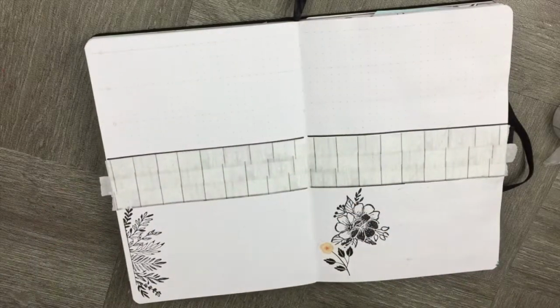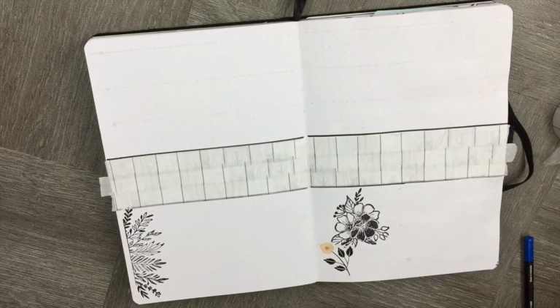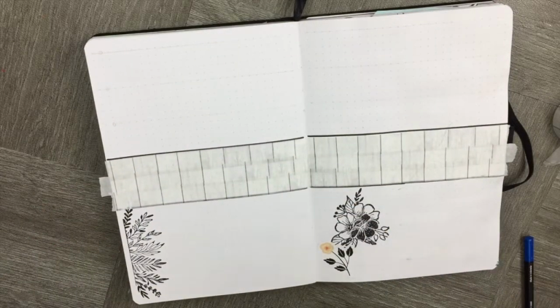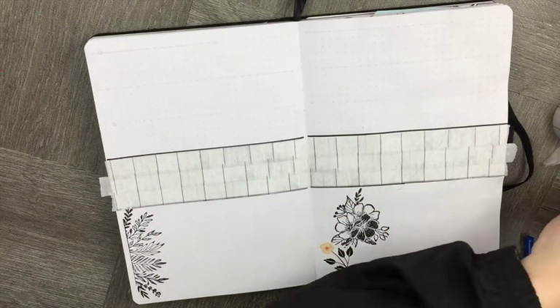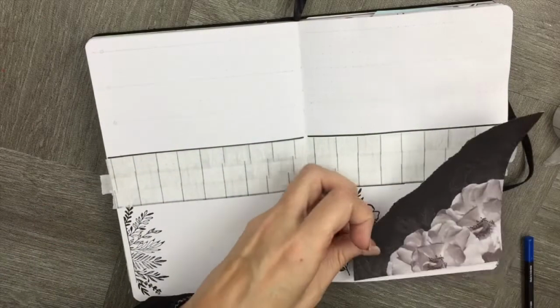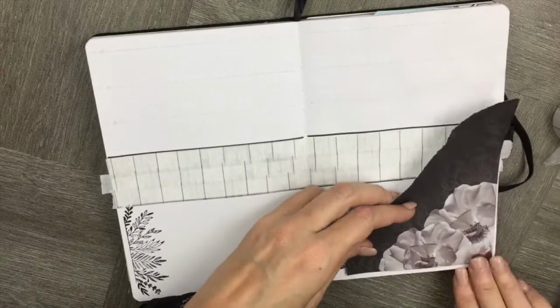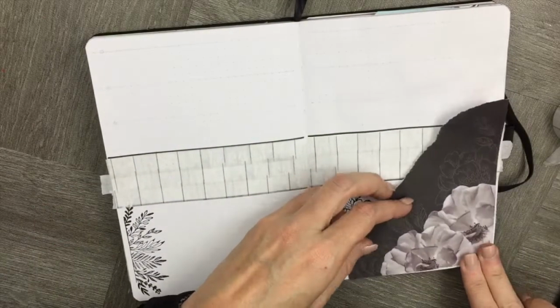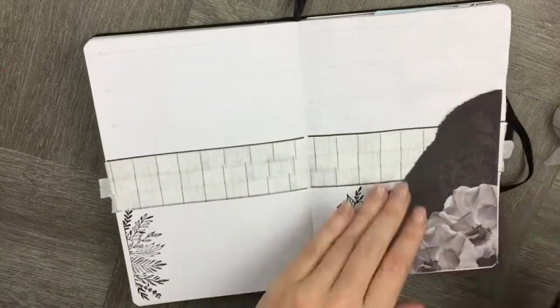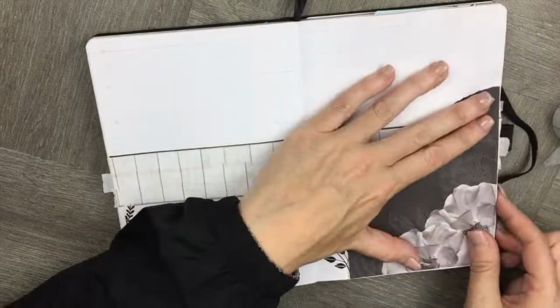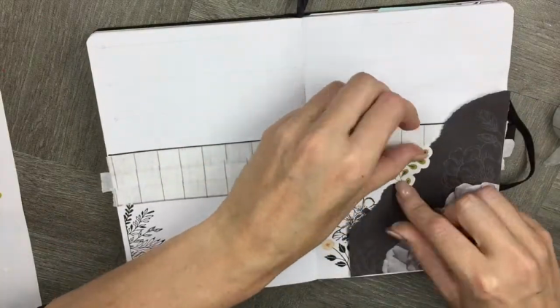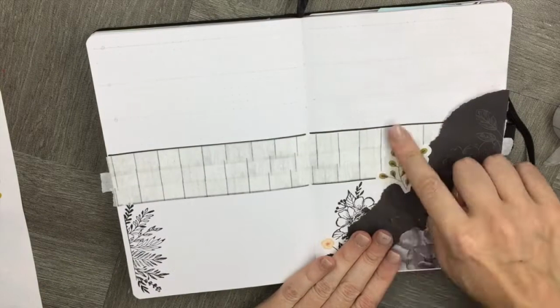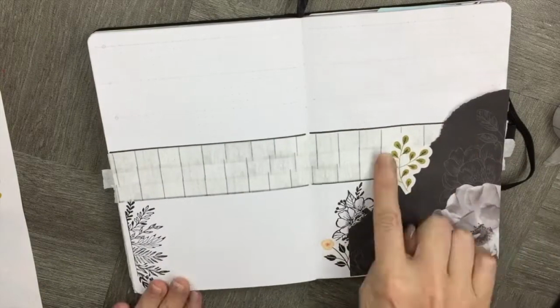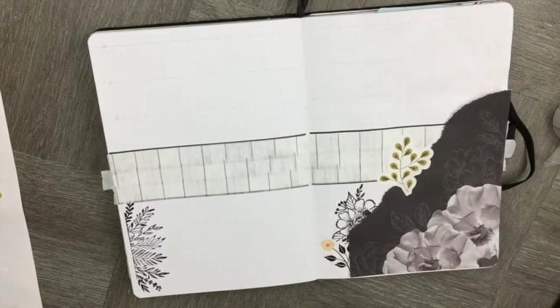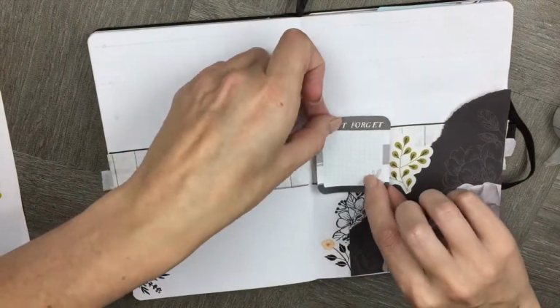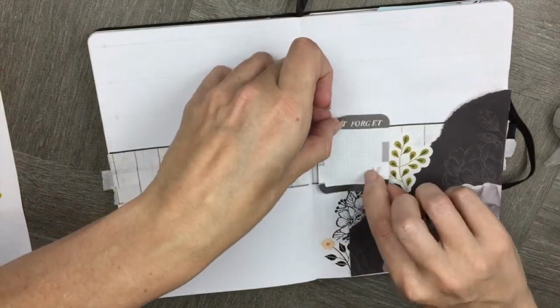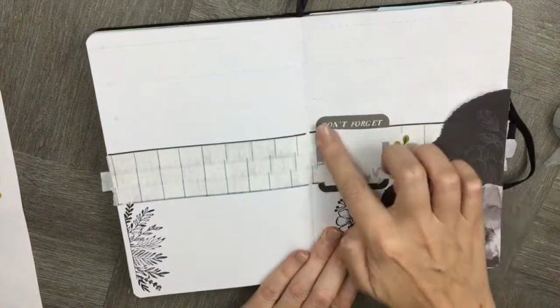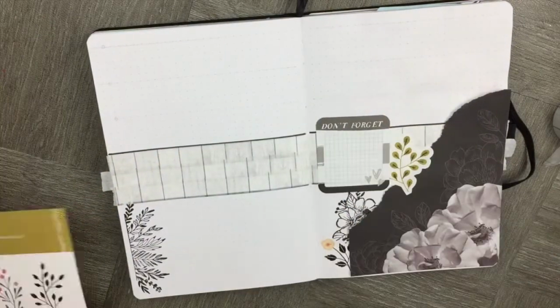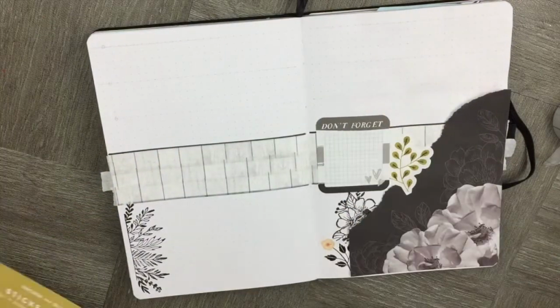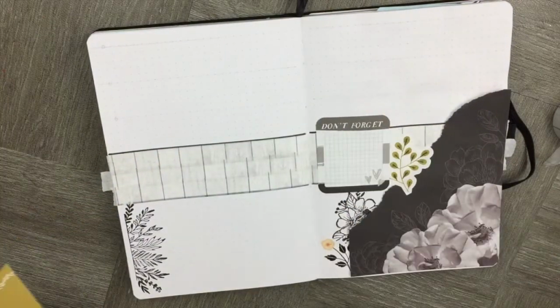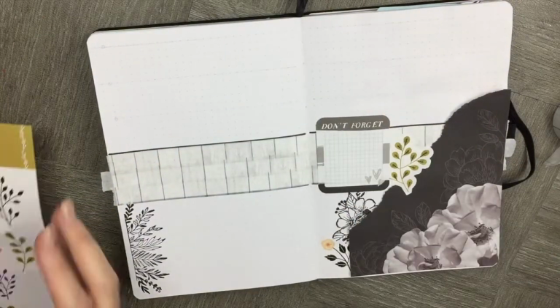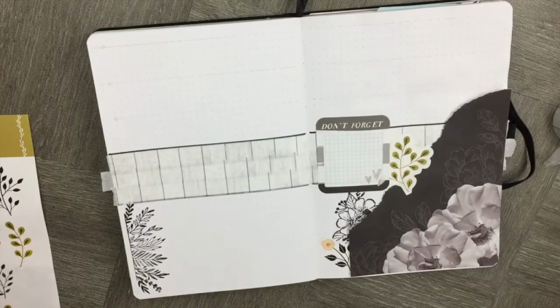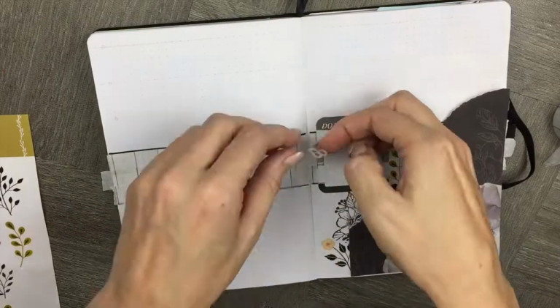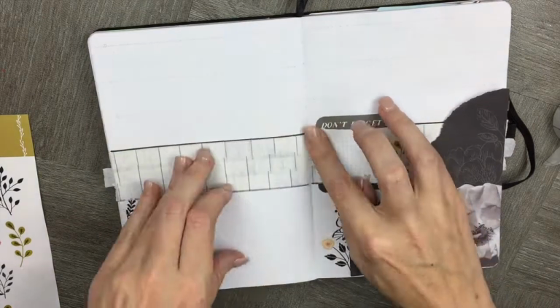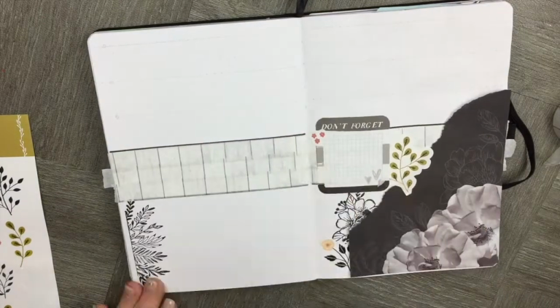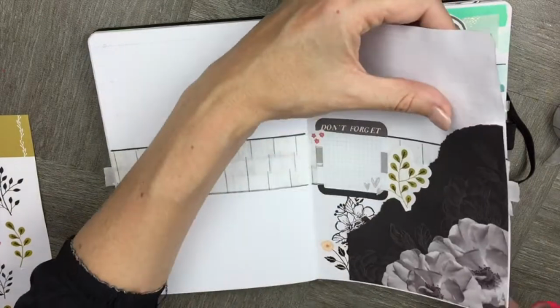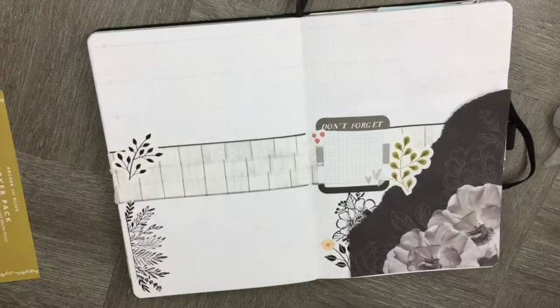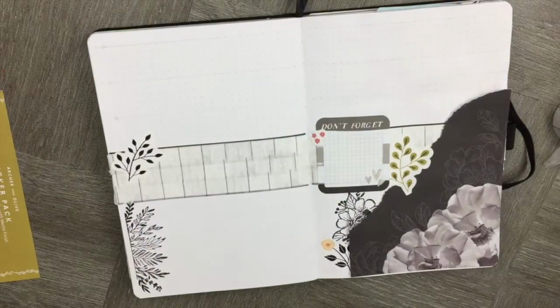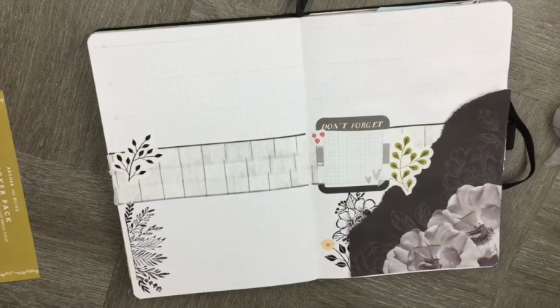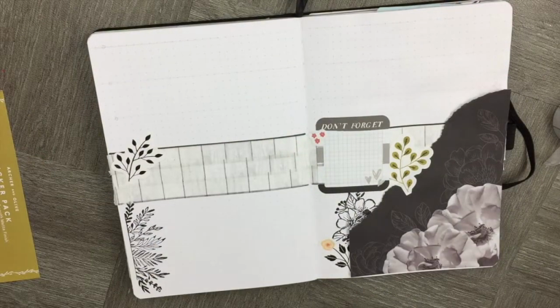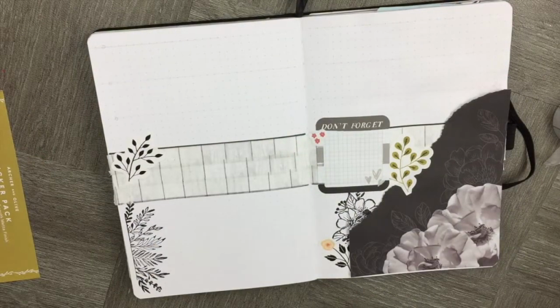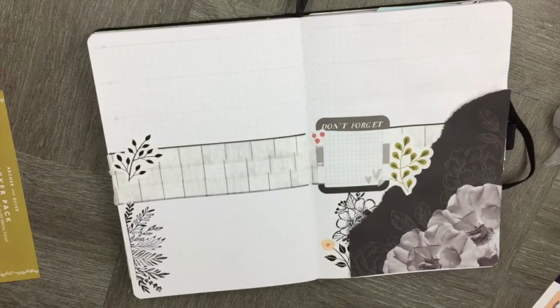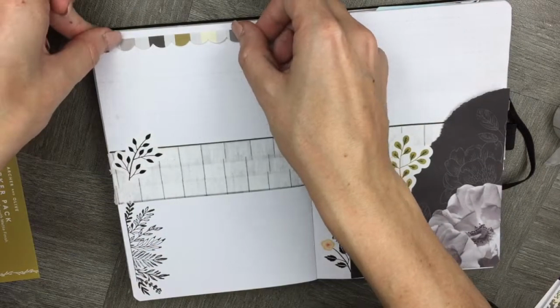We're sticking with the centerline washi theme, which creates a really great place to add to-do lists or creative don't-forget boxes. It just gives you a little bit of extra space that isn't part of your days of the week.